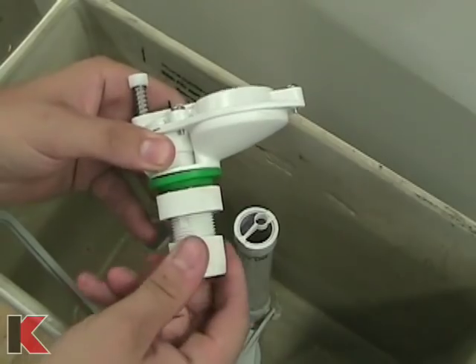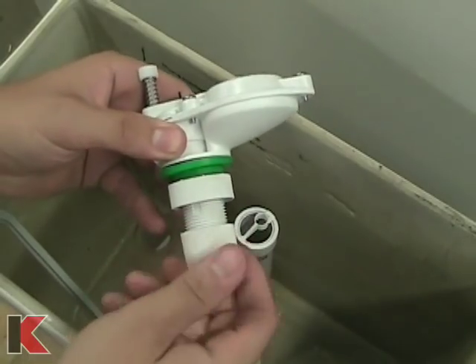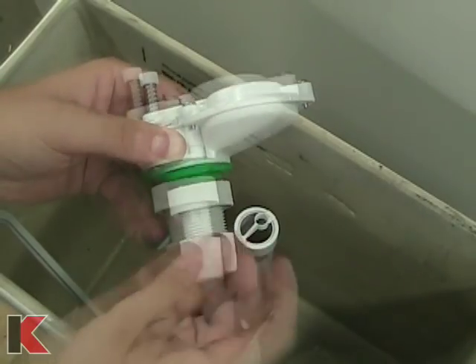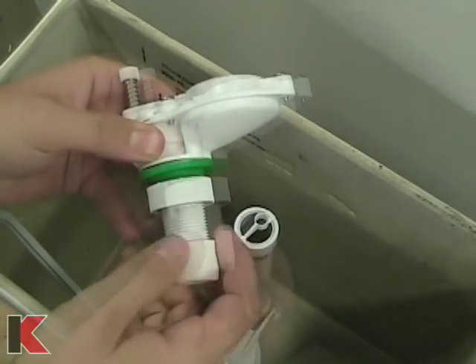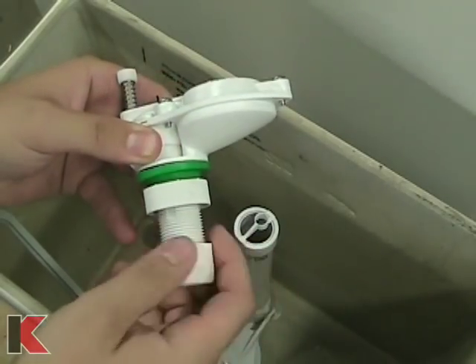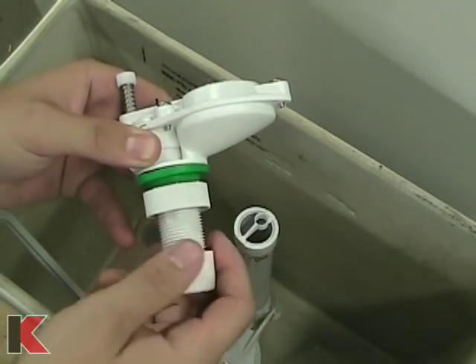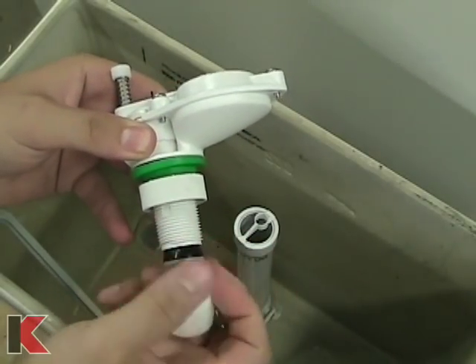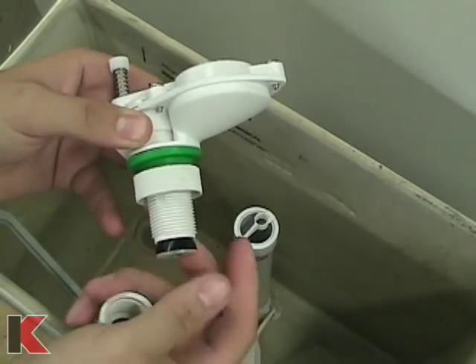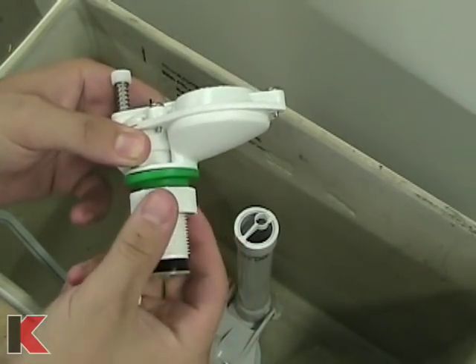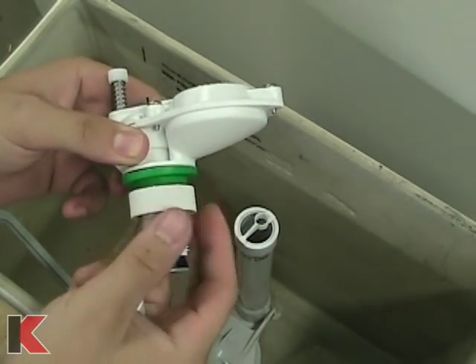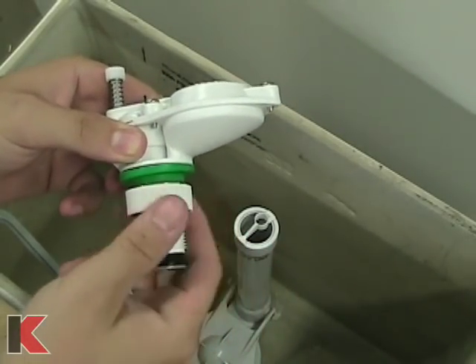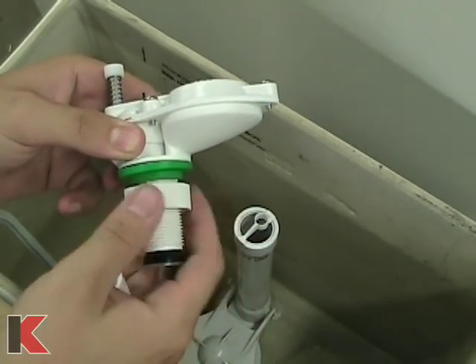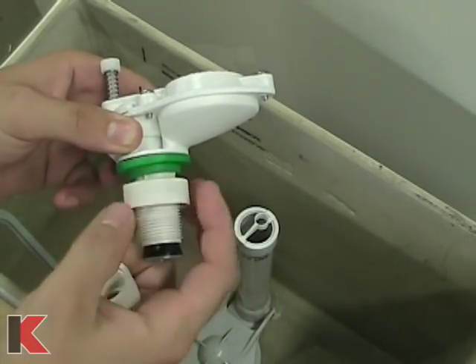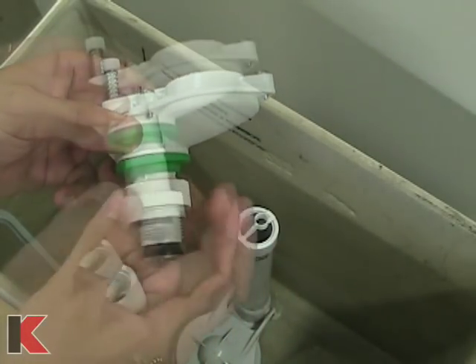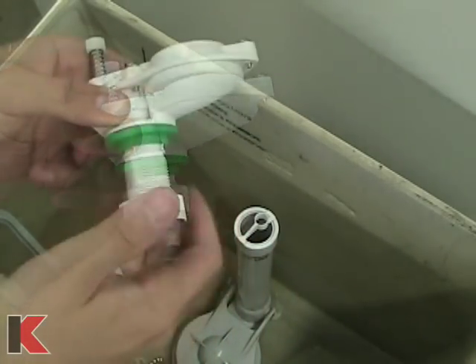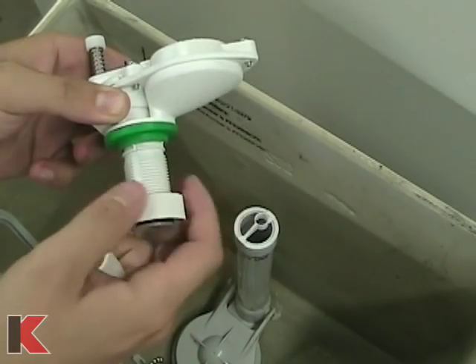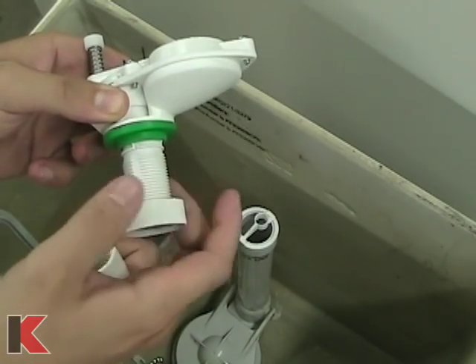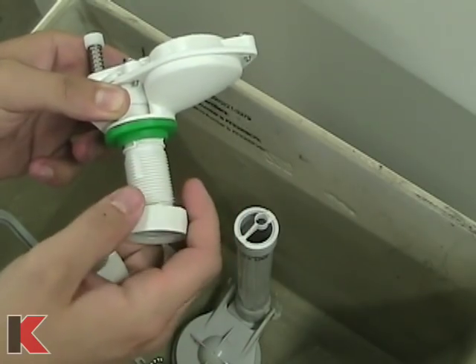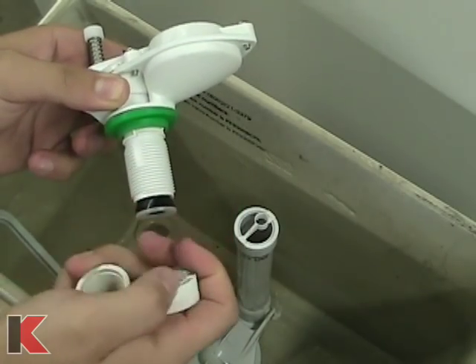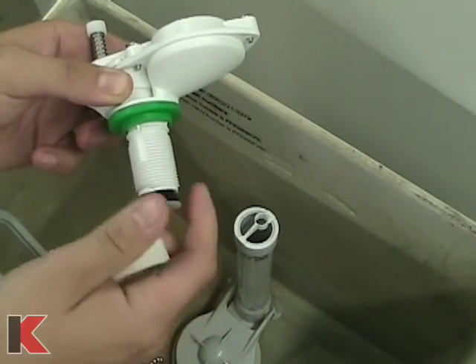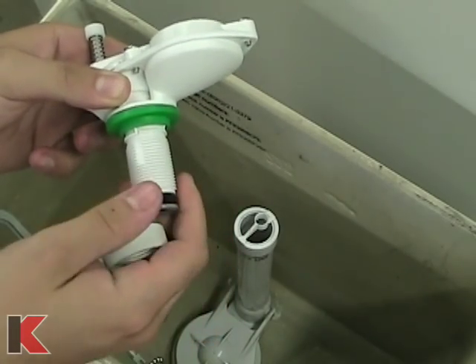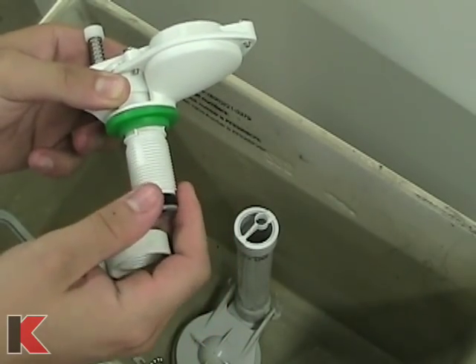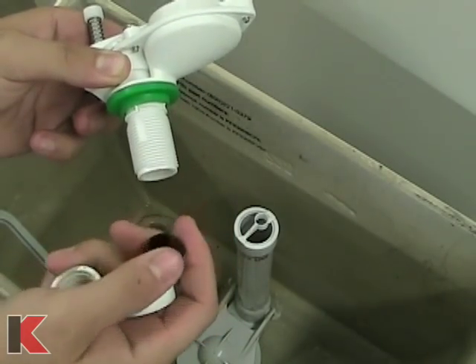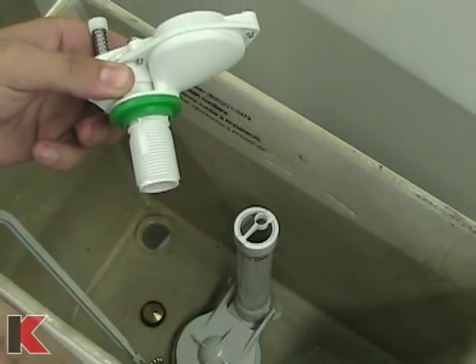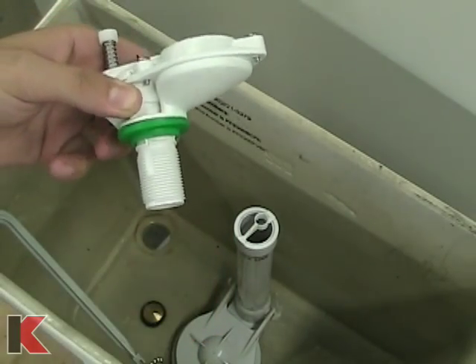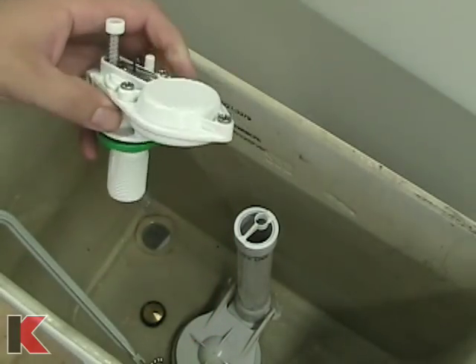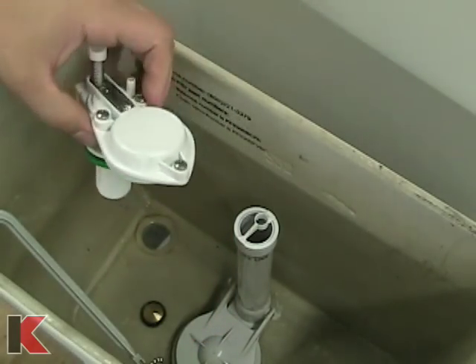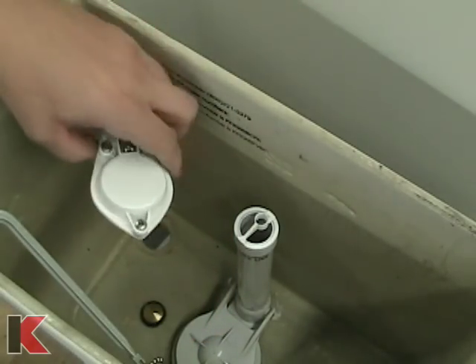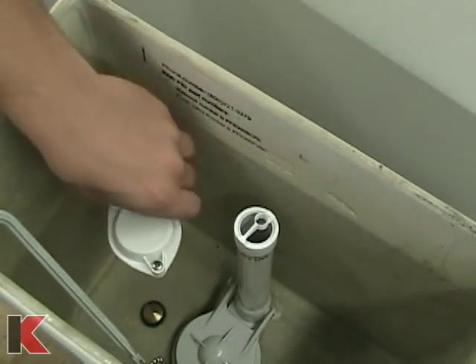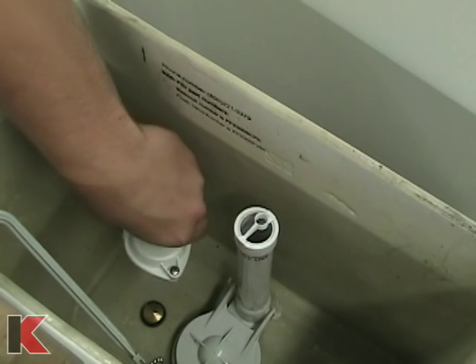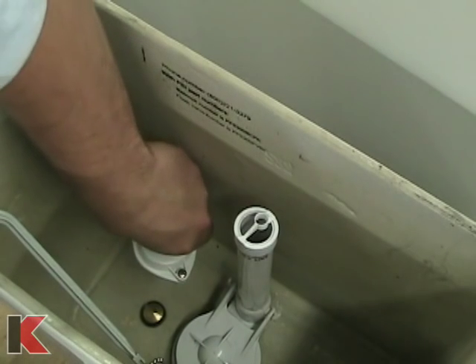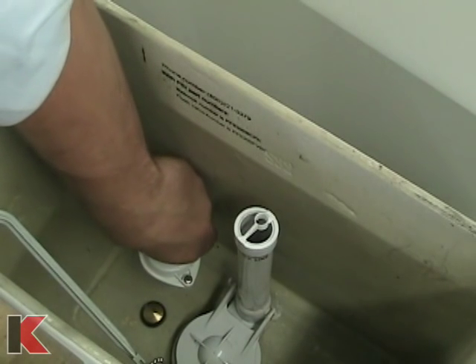Disassemble the new fill valve by removing two nuts, the friction ring, and the washer. Place the new fill valve through the hole in the bottom of the tank.